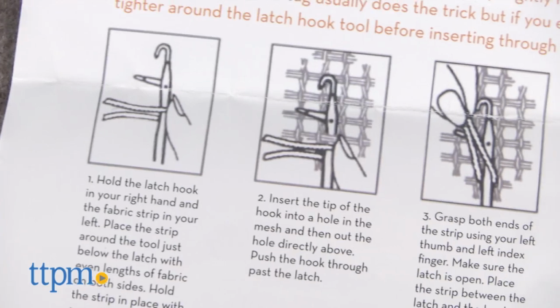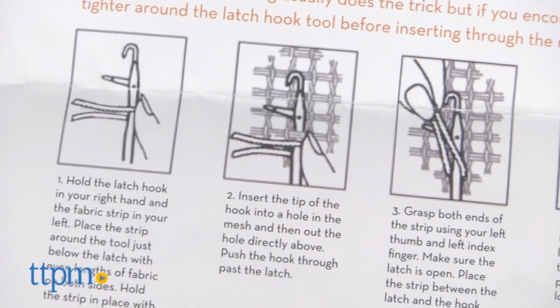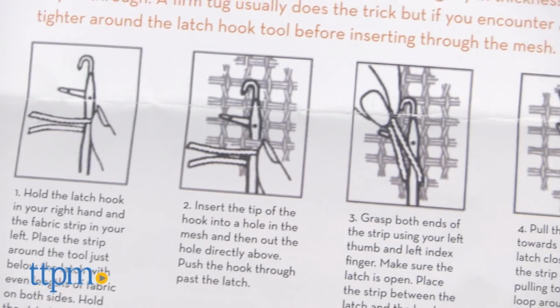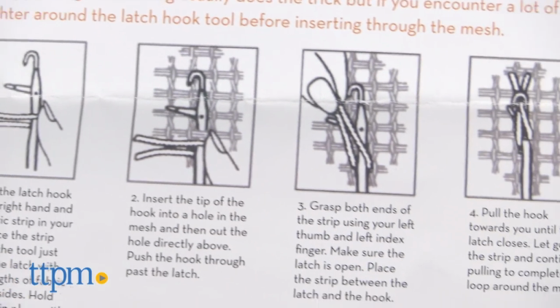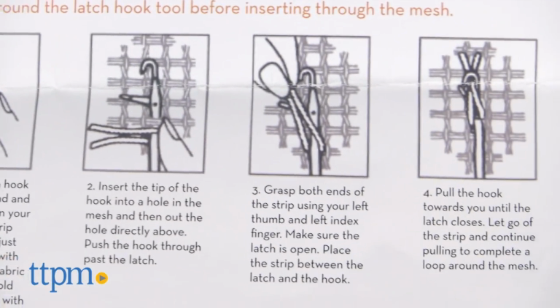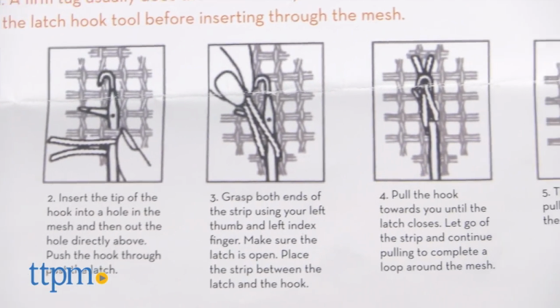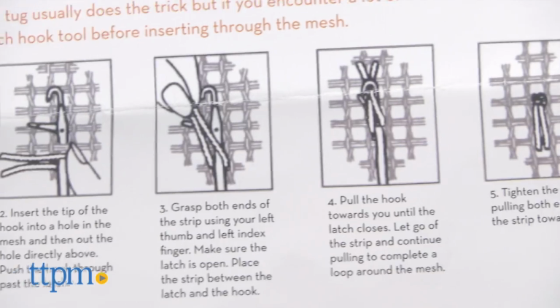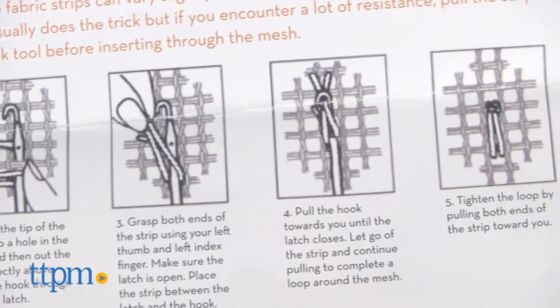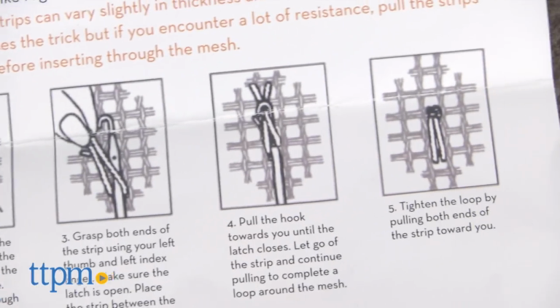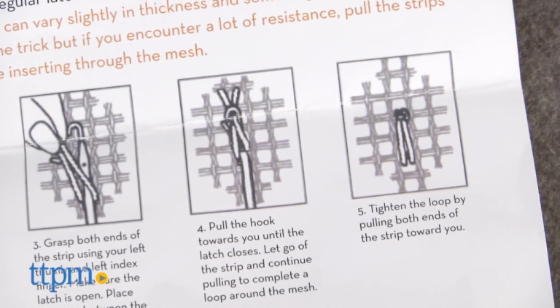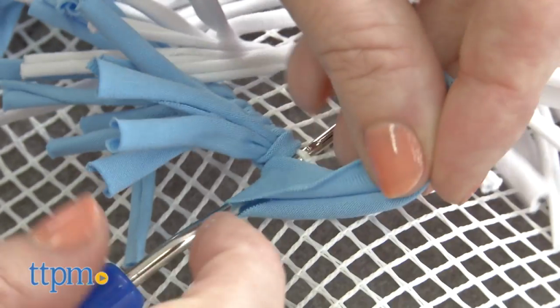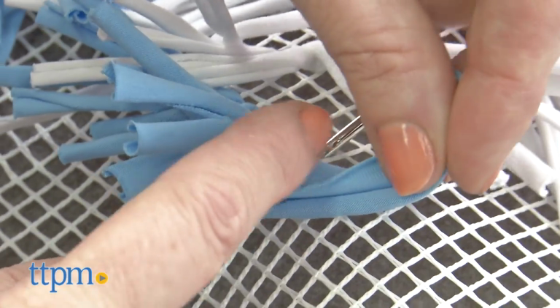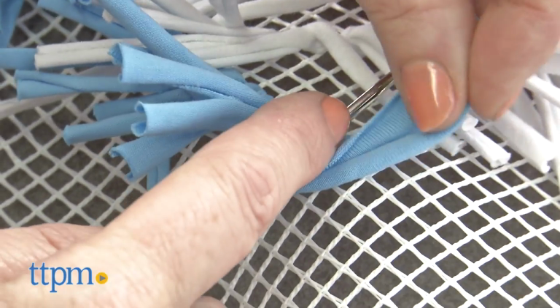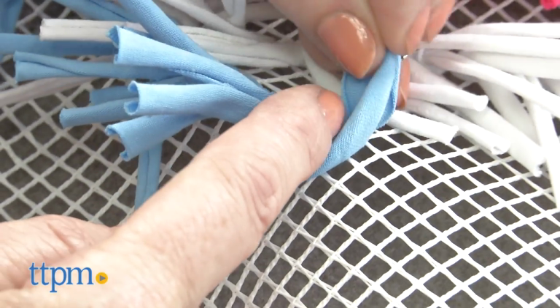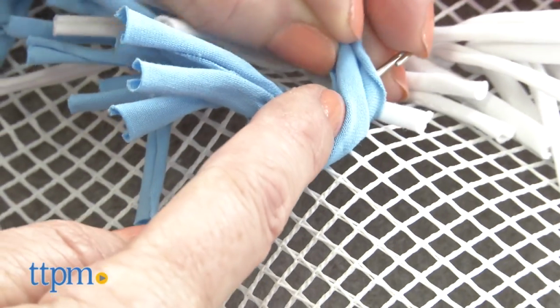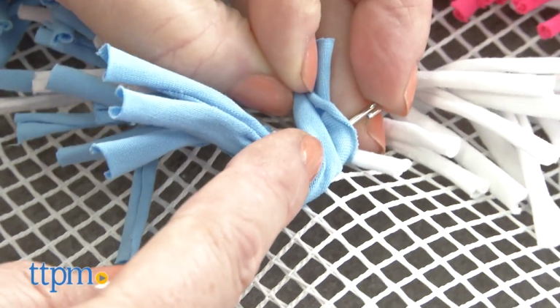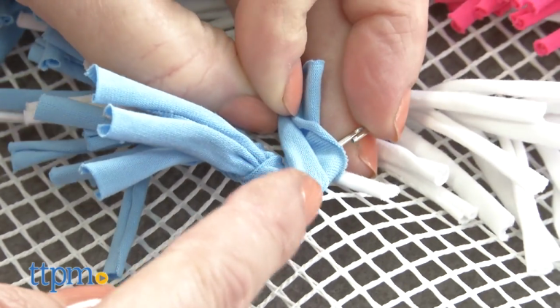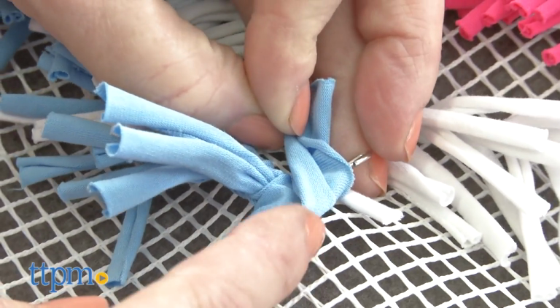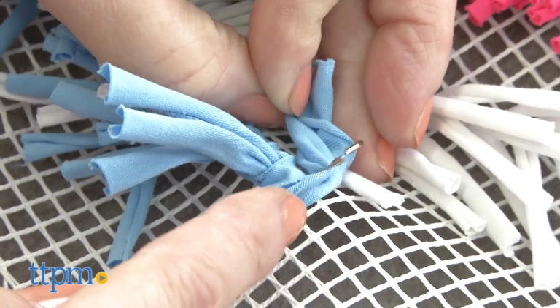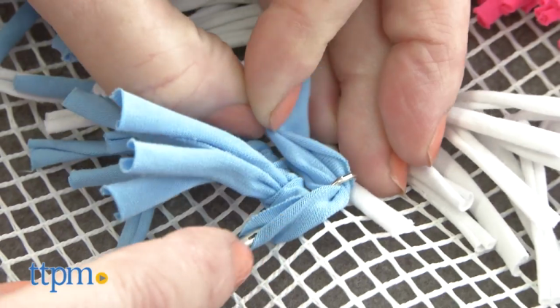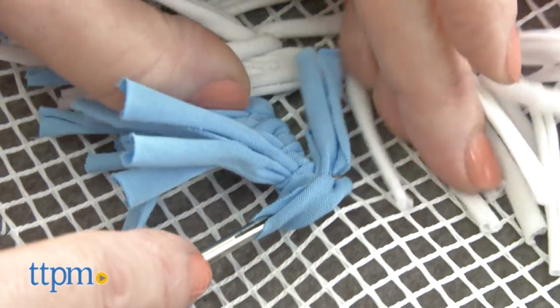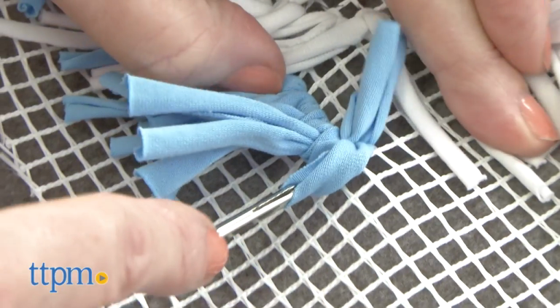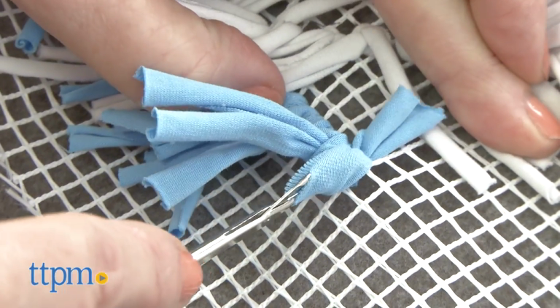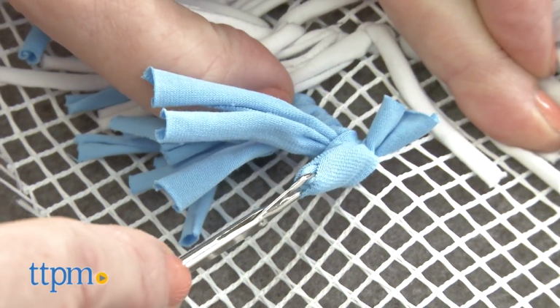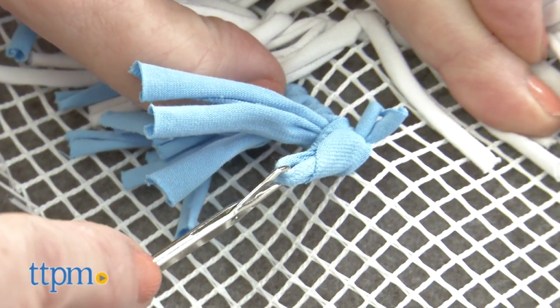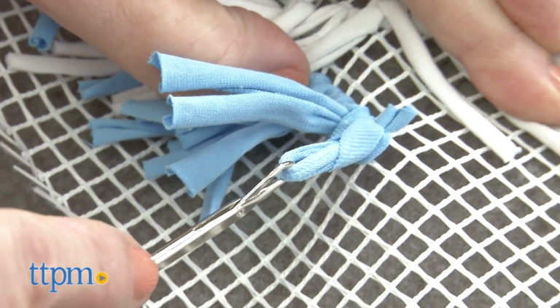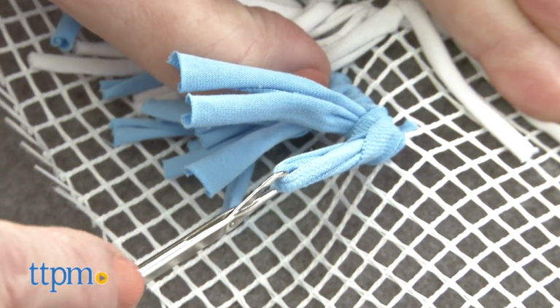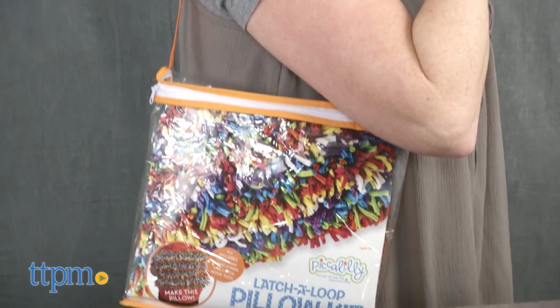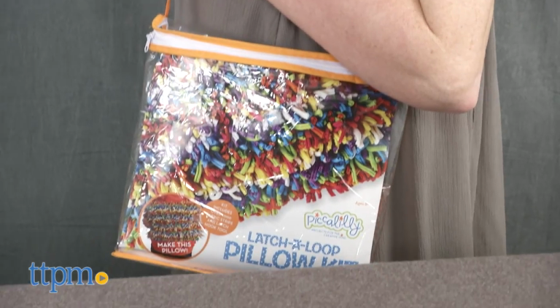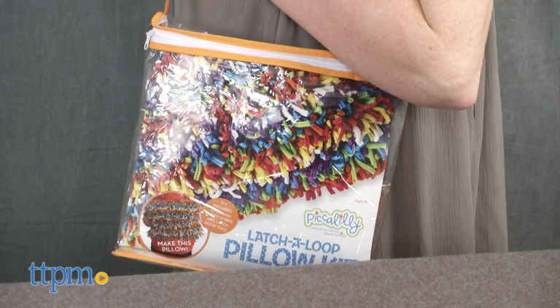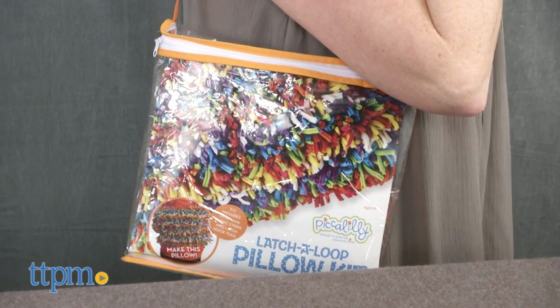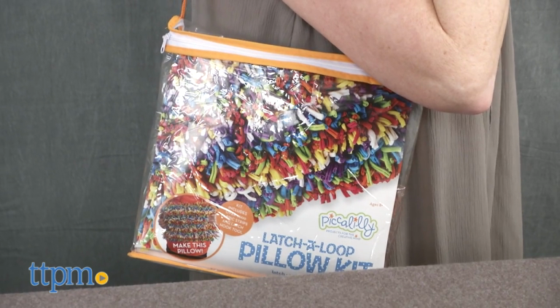Learning the latch hook is easy. It is explained in the written and picture instructions, and after a few trial and slow hooks you'll be on your way. It comes in a convenient tote bag so you can store it all in there and take your project with you.